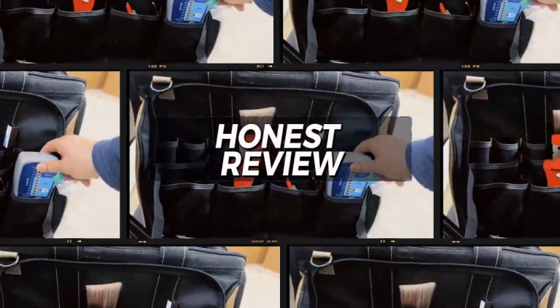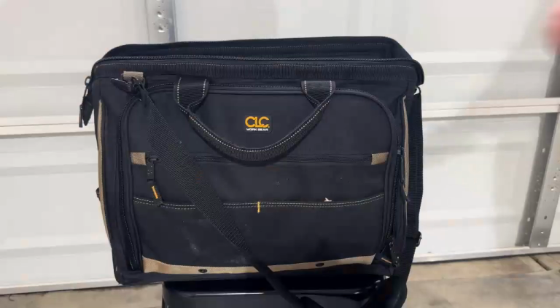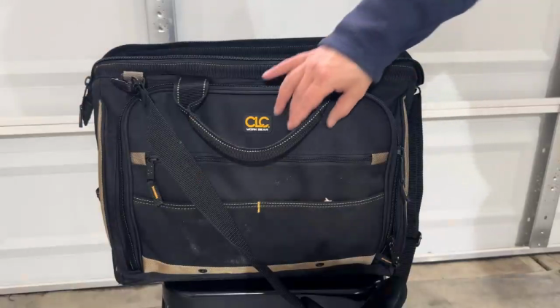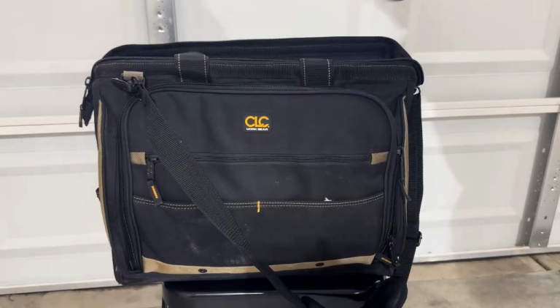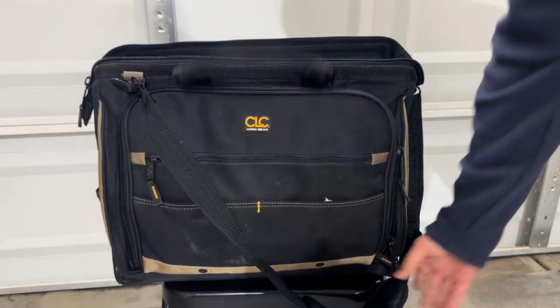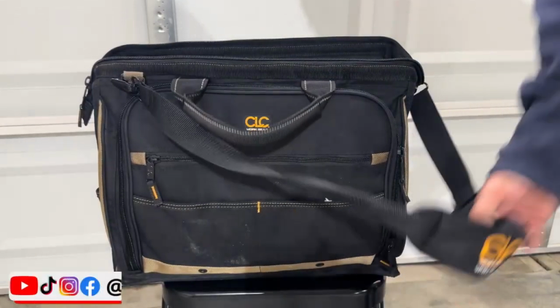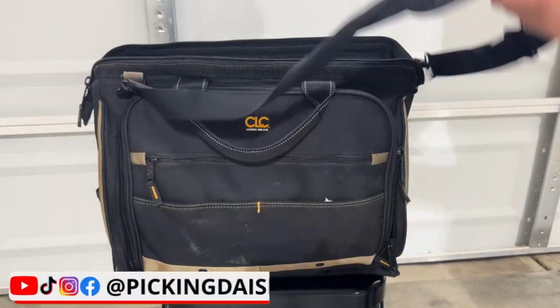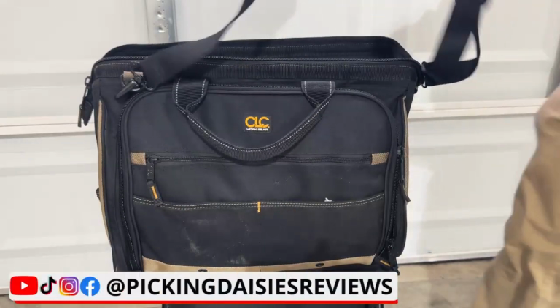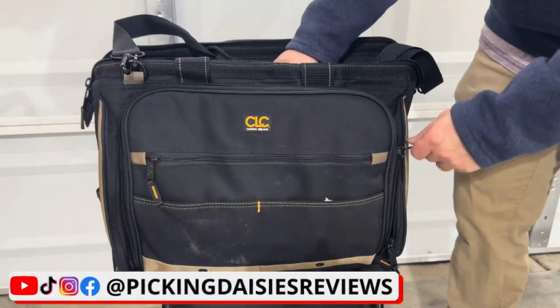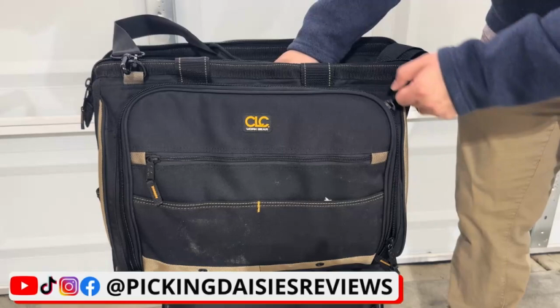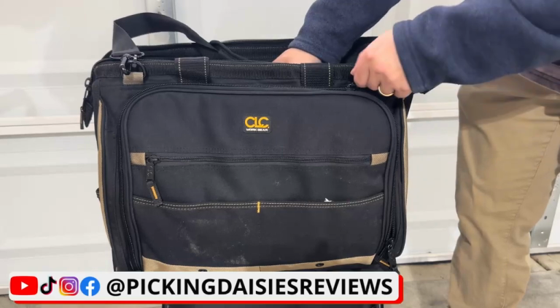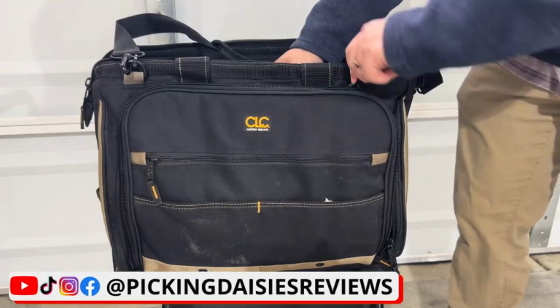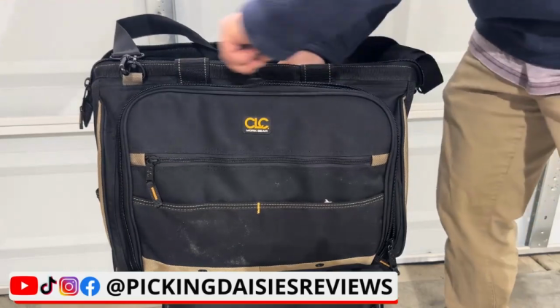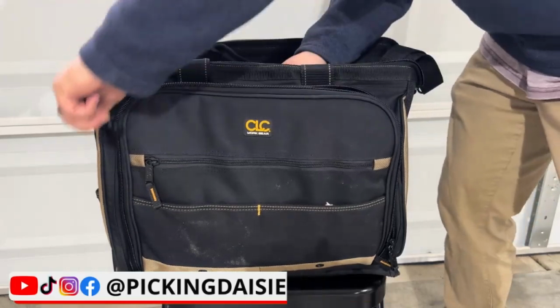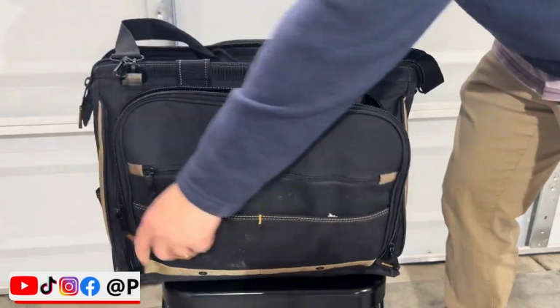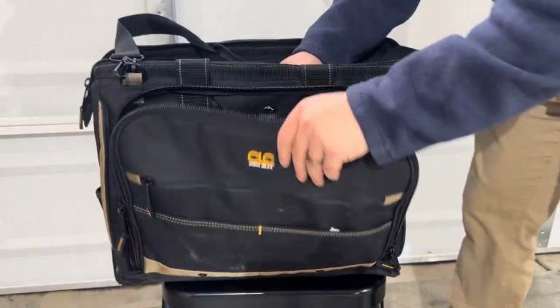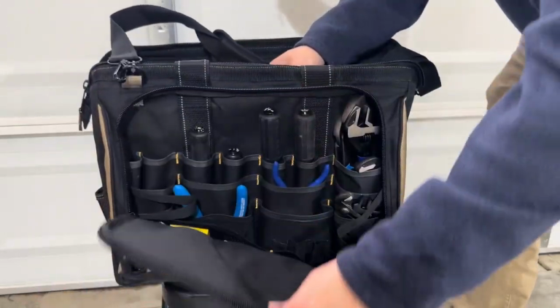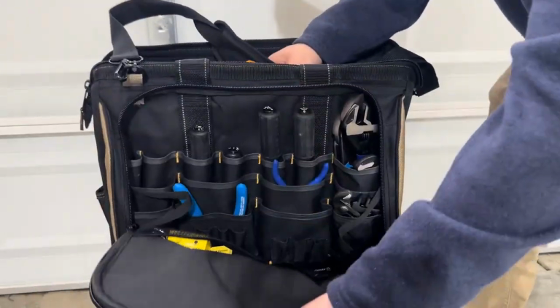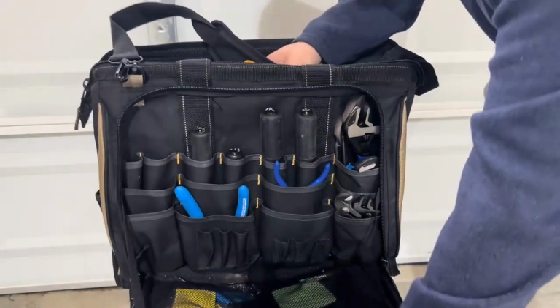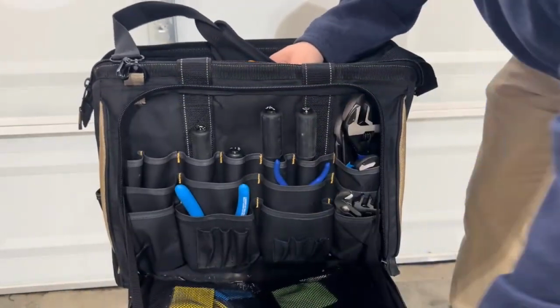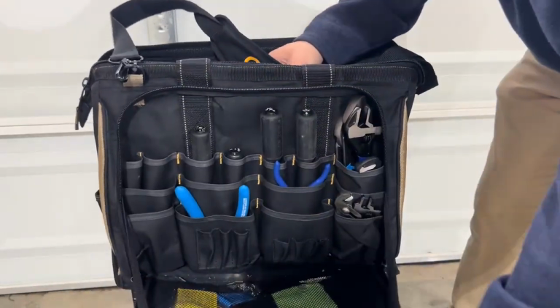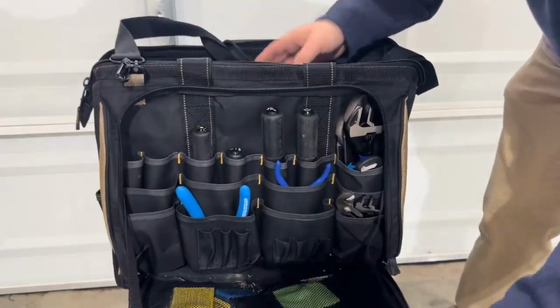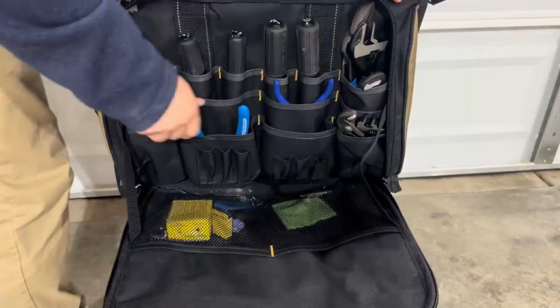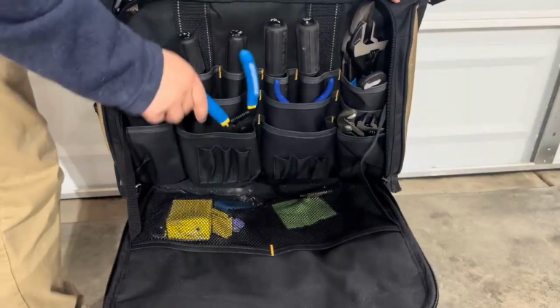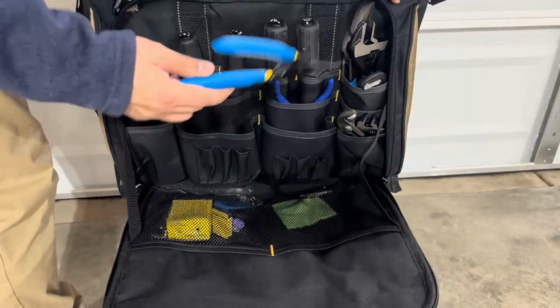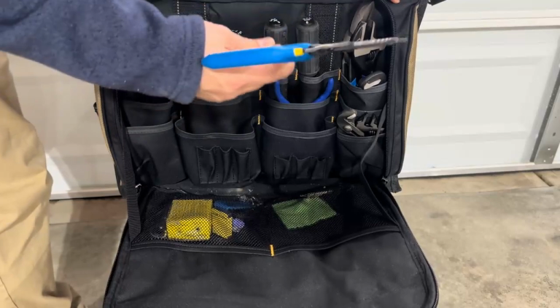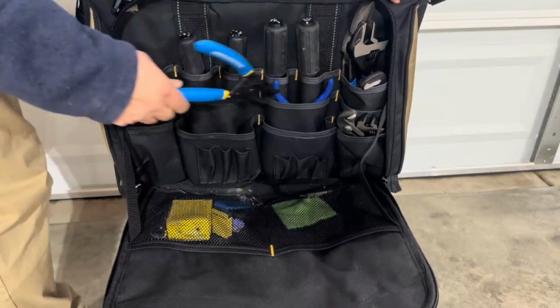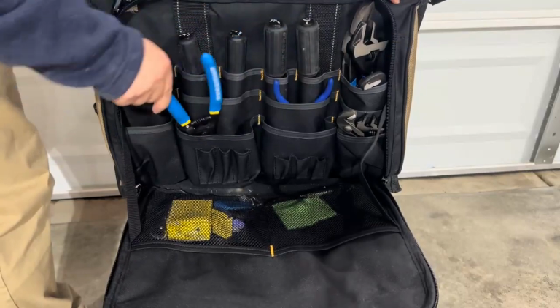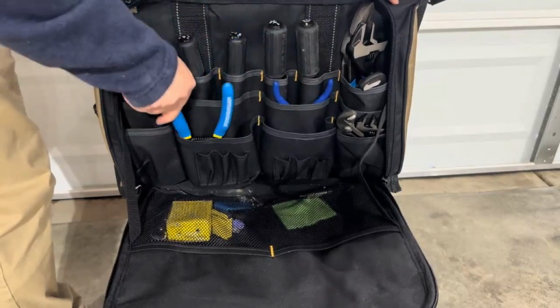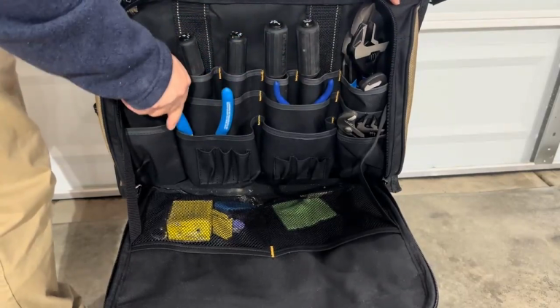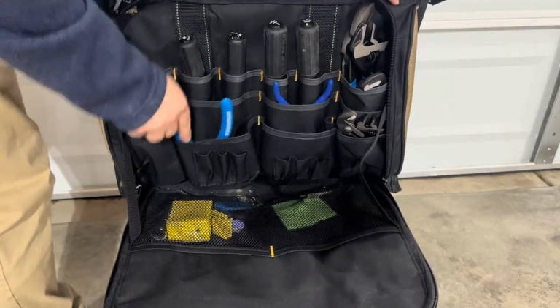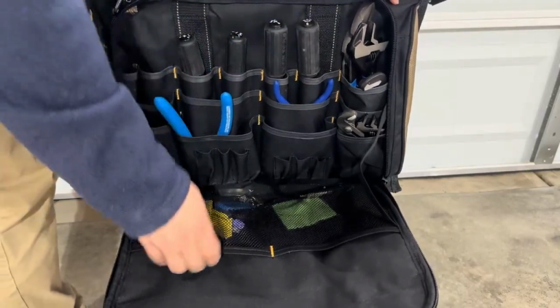Hey, it's Chad, and today I'm going to review this 50 pocket tool bag. This tool bag has been a game changer for keeping my tools organized. With 50 pockets, it's easy to find a place for everything from small hand tools to larger power tools.